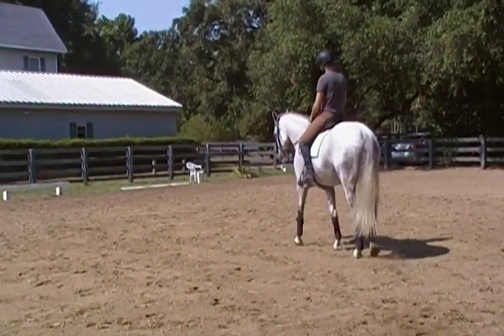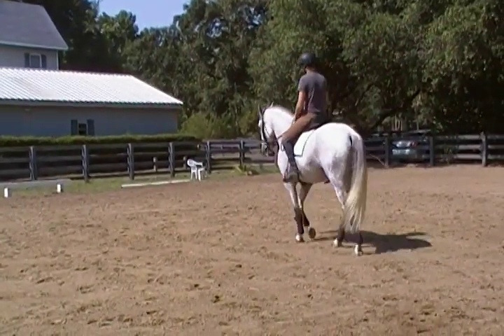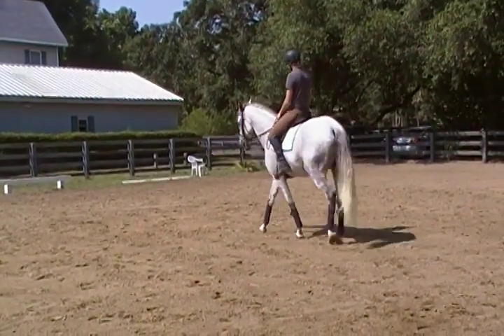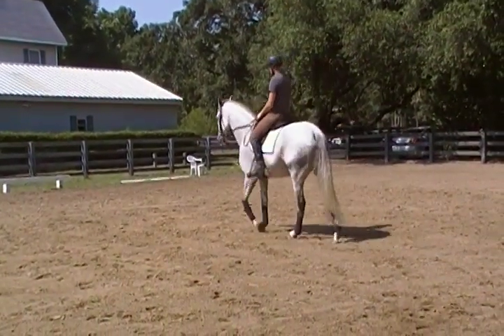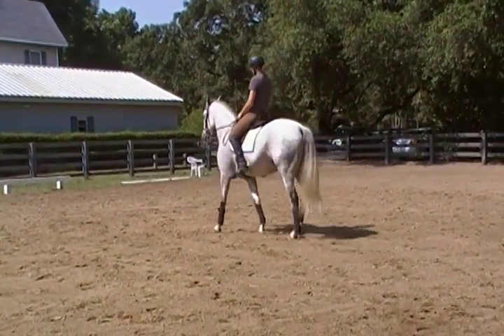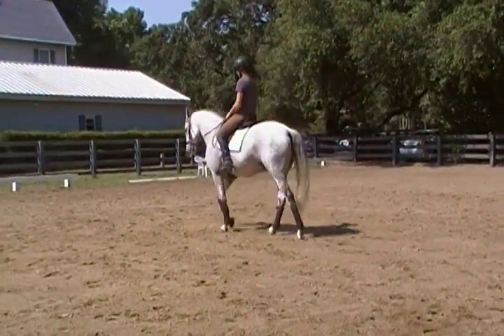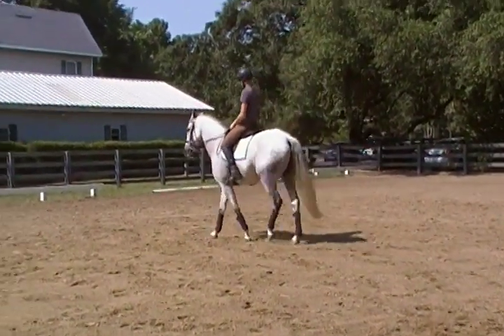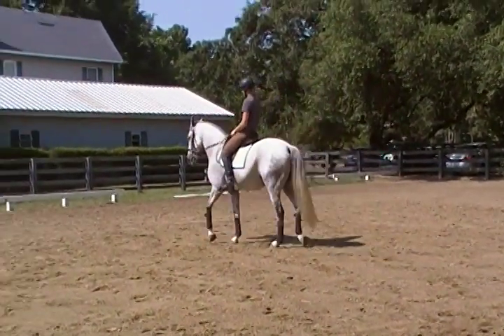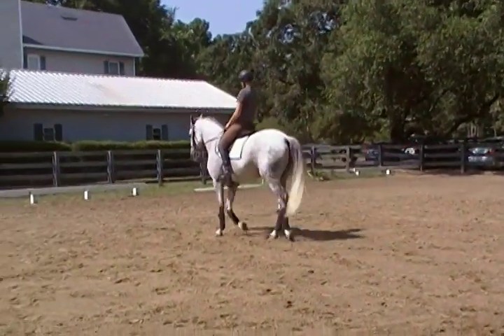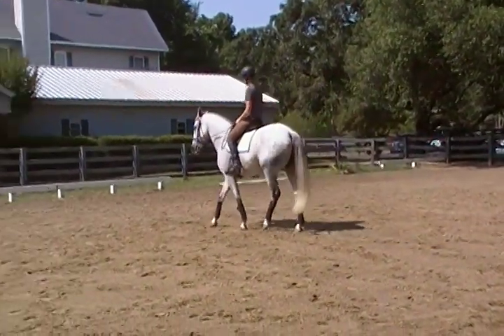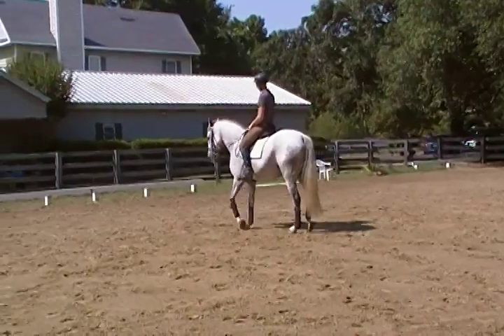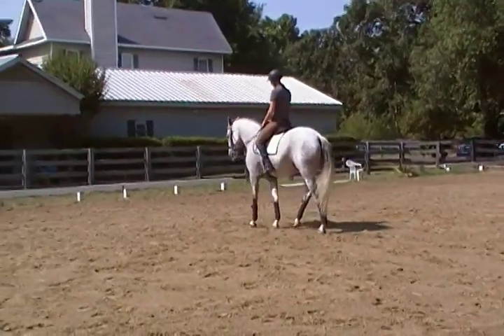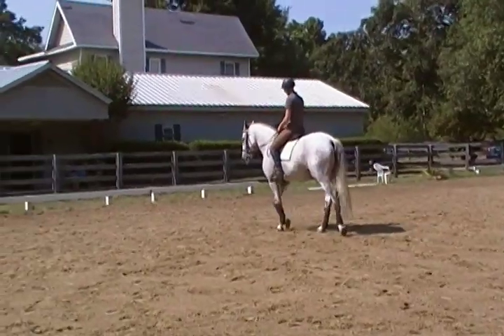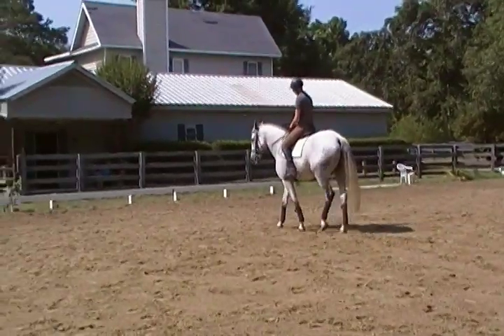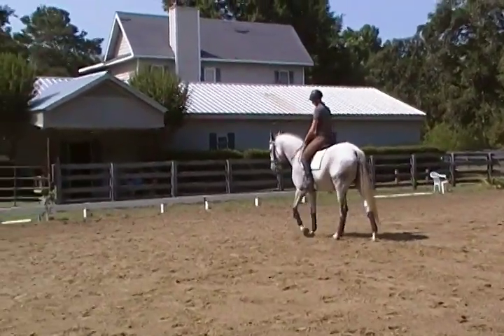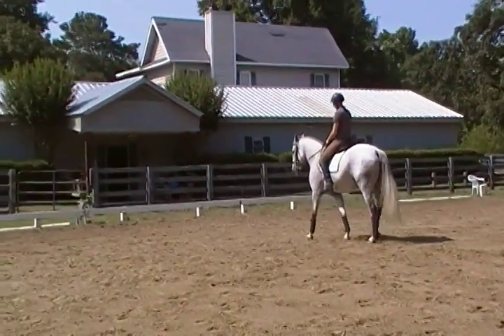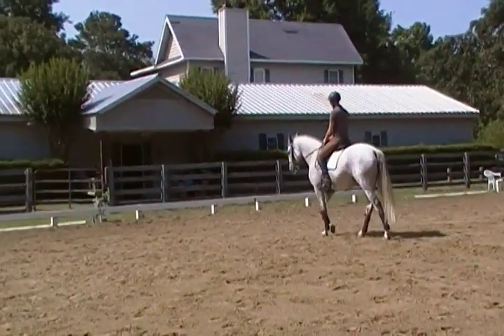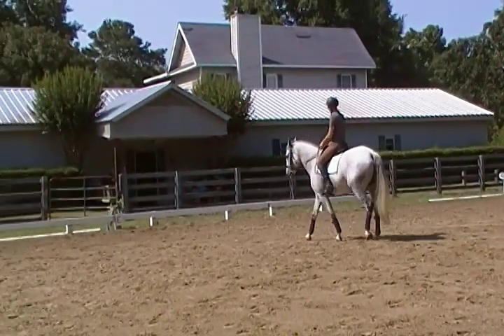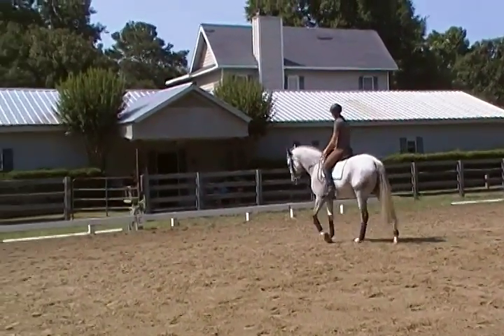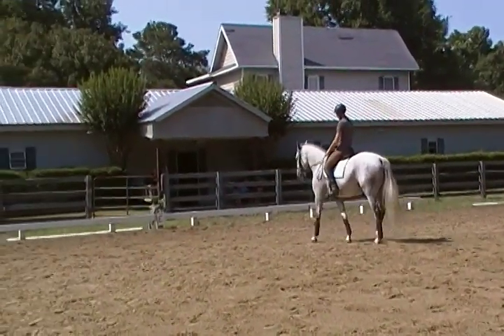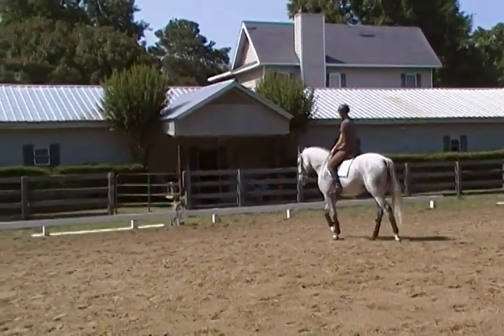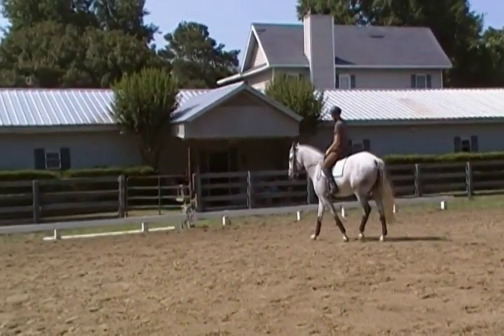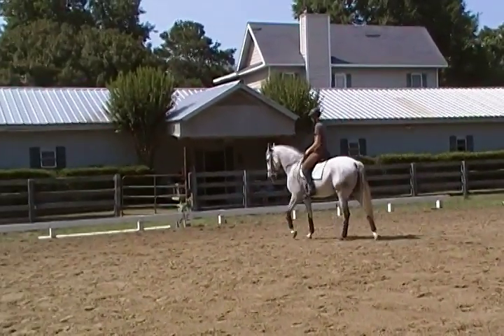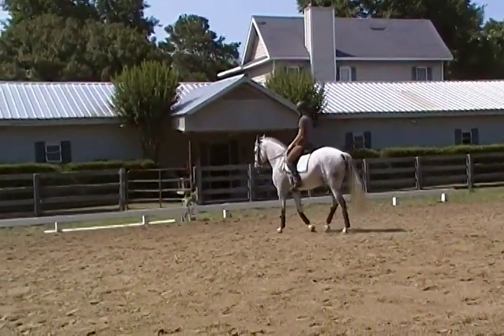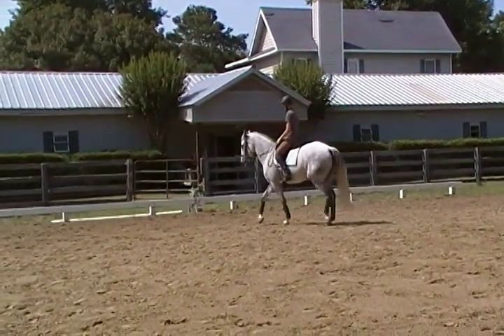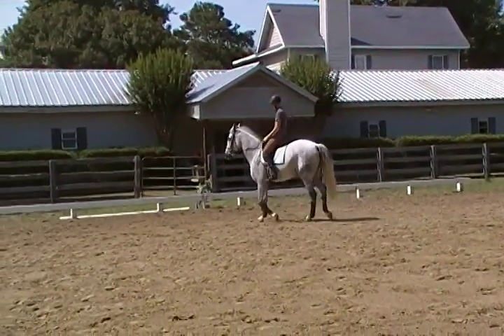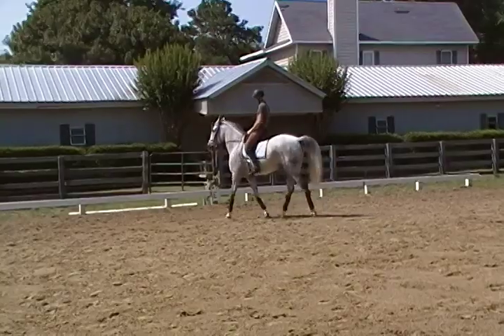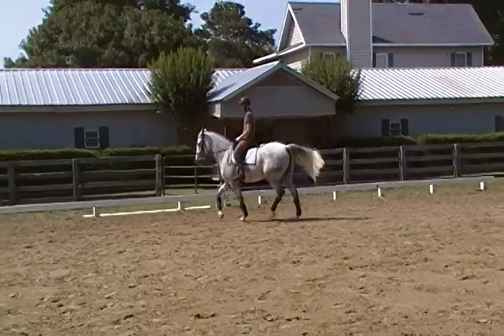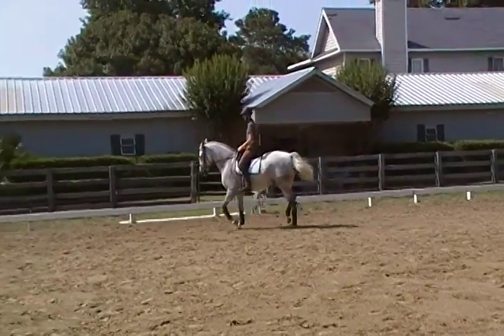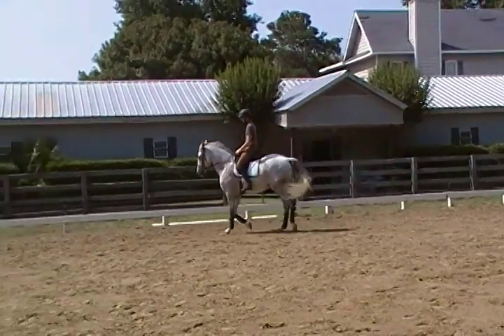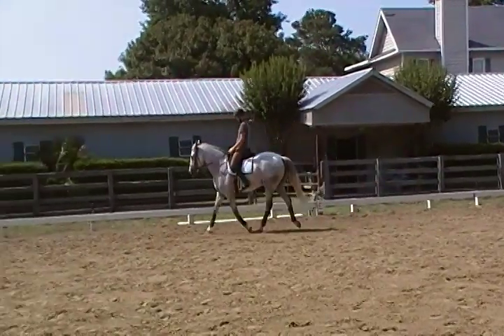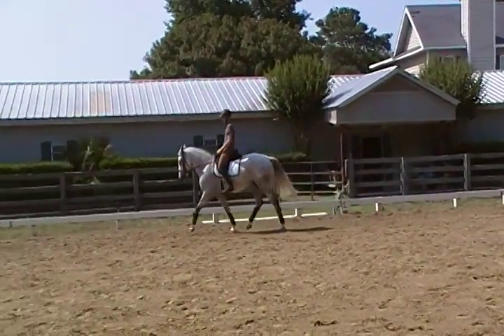Same thing there too — in the trot I want to see a little bit more uphill, because you can work the canter quality in your trot.